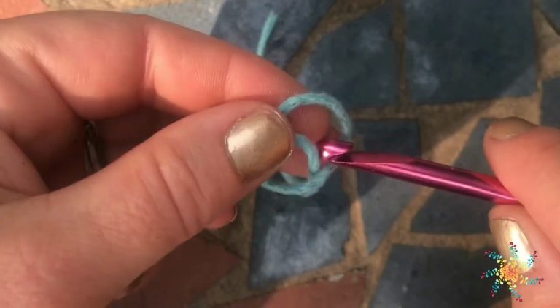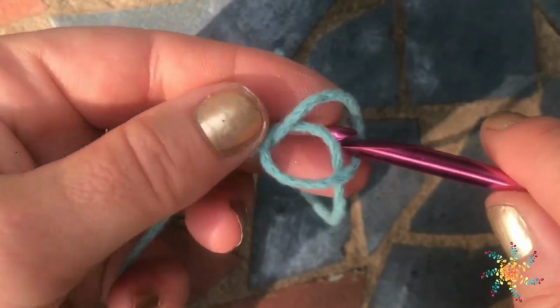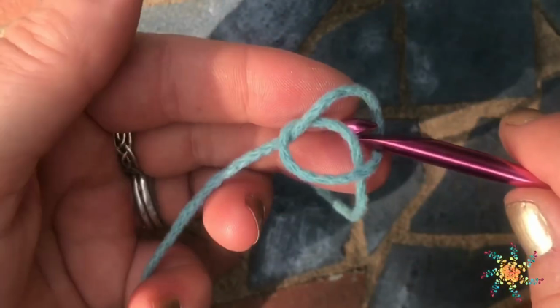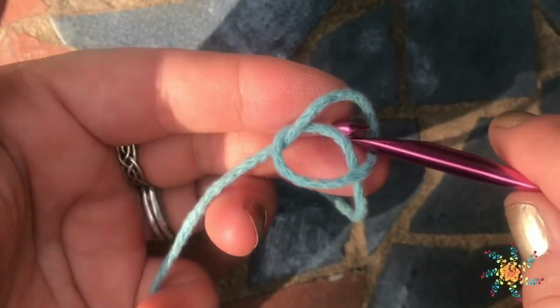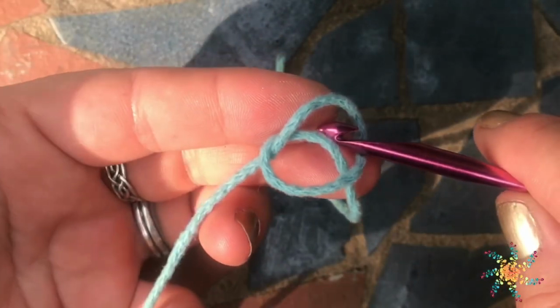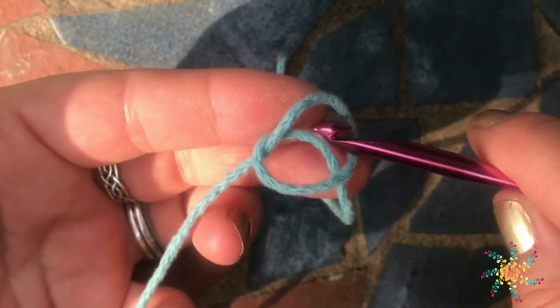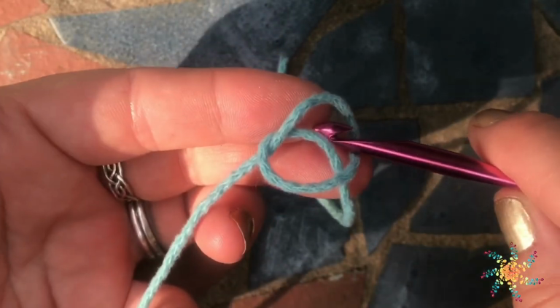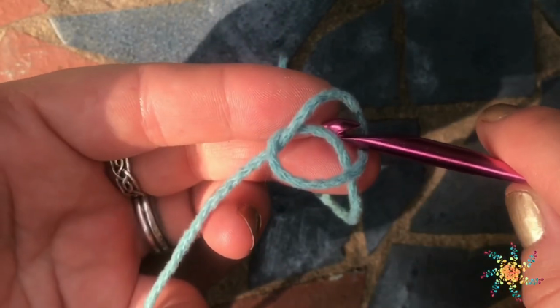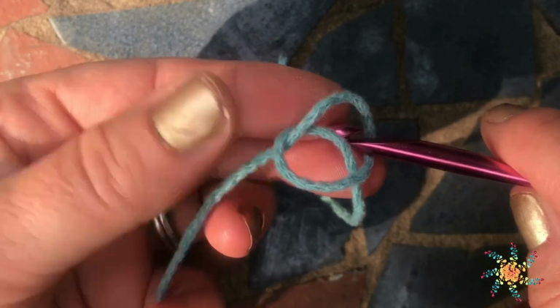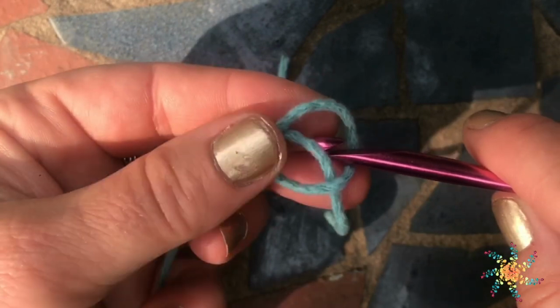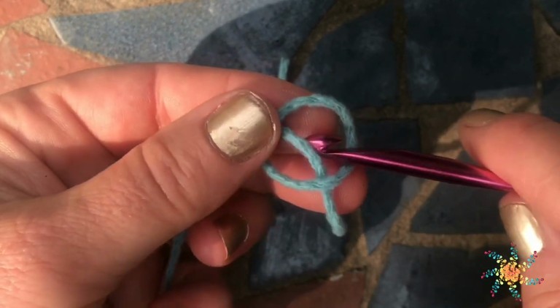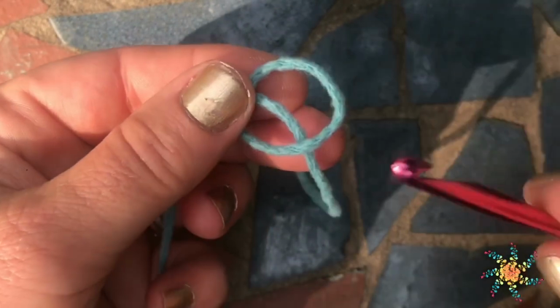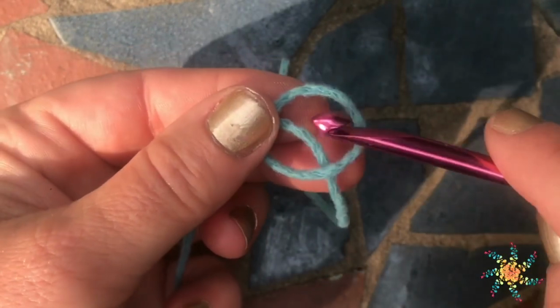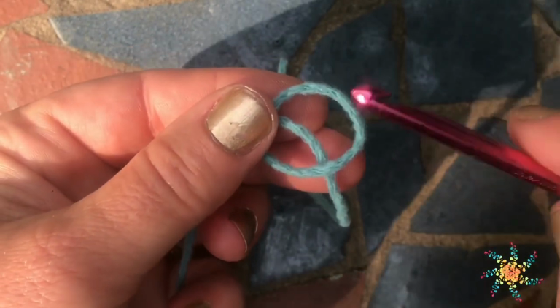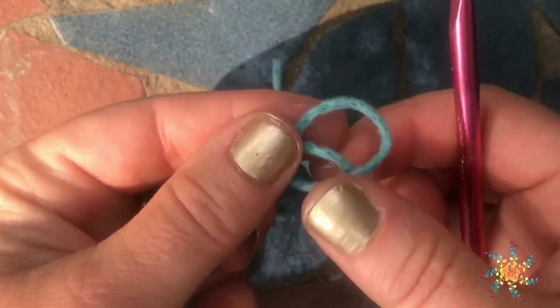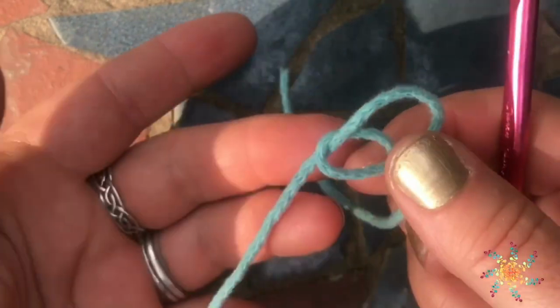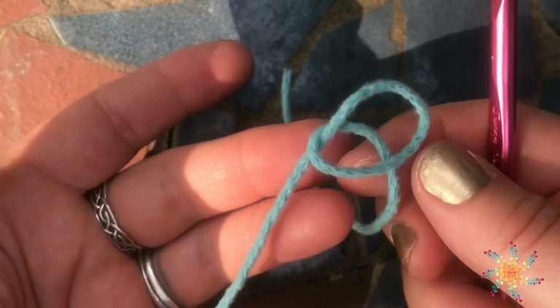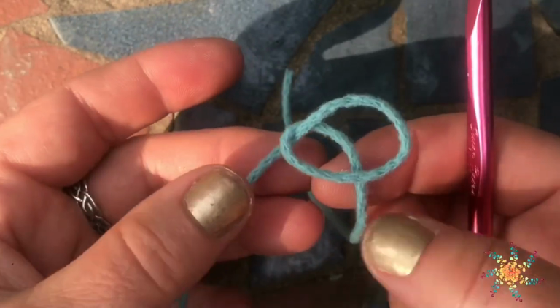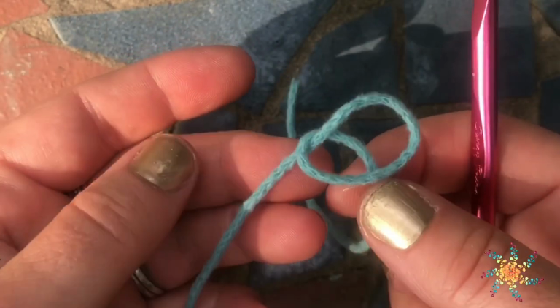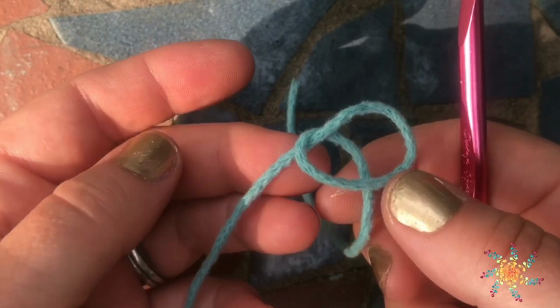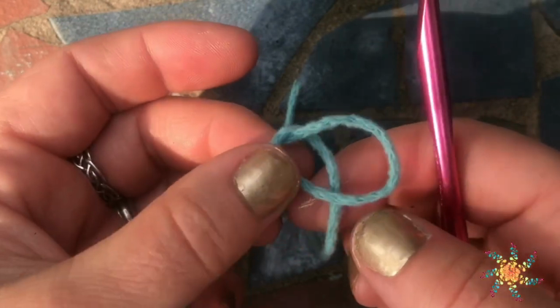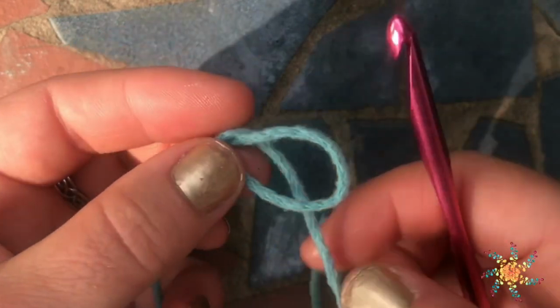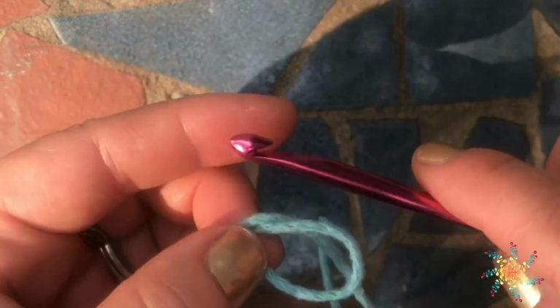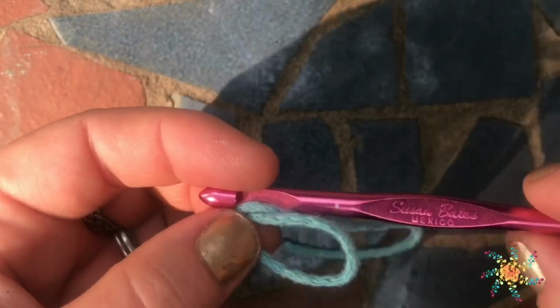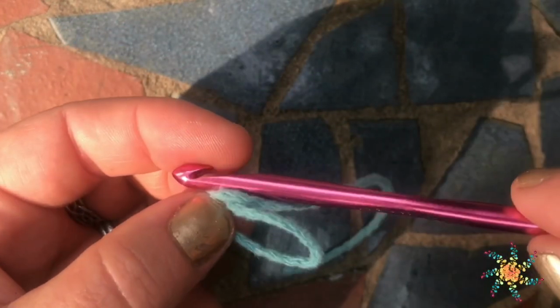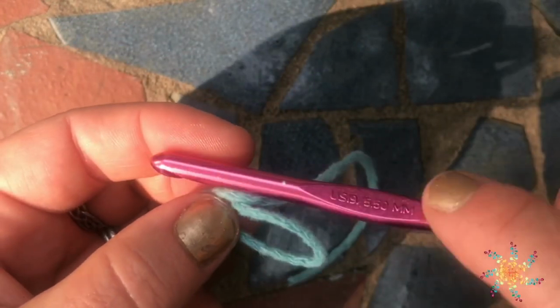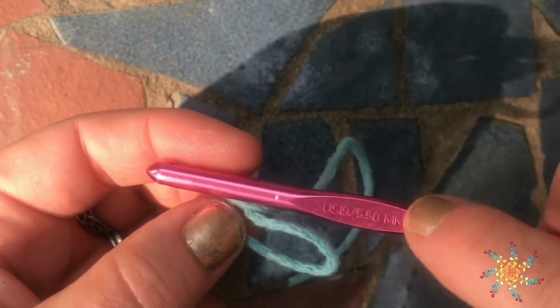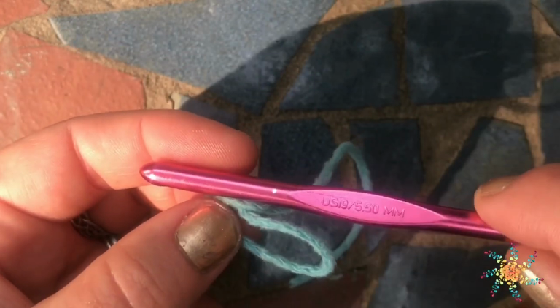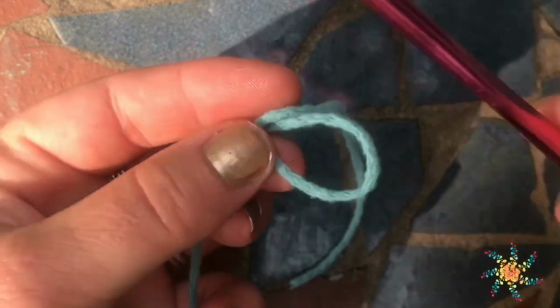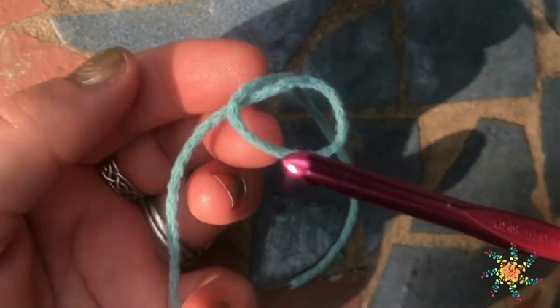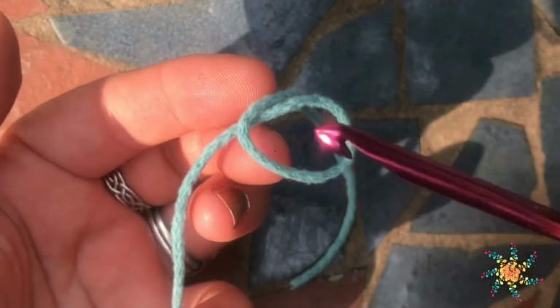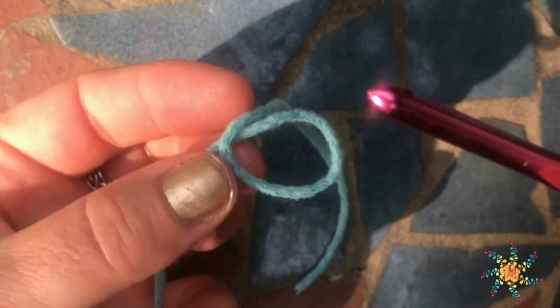So today, I'm going to teach you guys how to do a foundation-linked double crochet. It's similar to a foundation double crochet, except this is the linked version. I'm using an I hook, 5.5 millimeter, and a moray yarn.